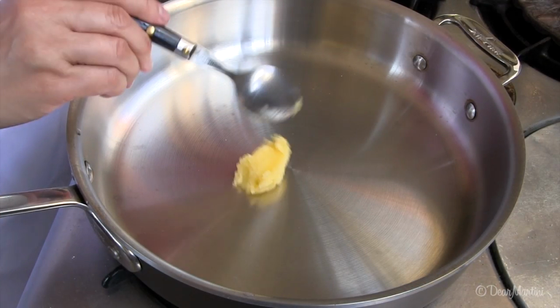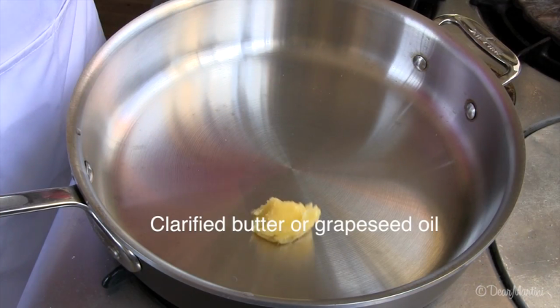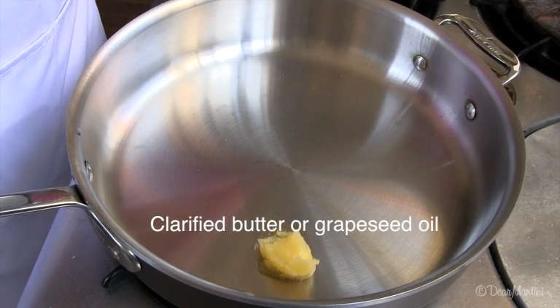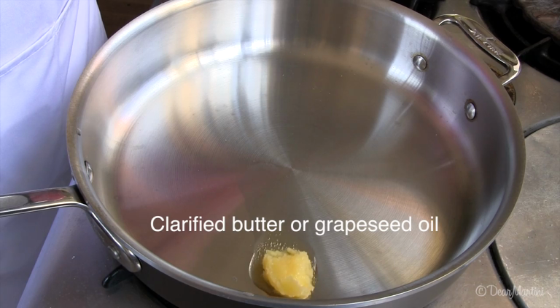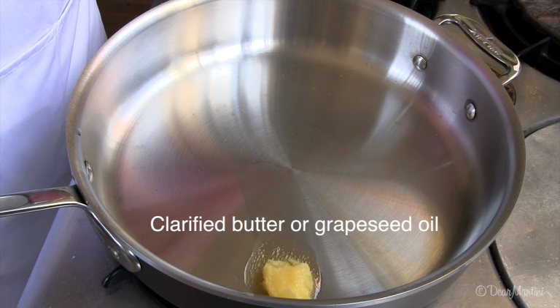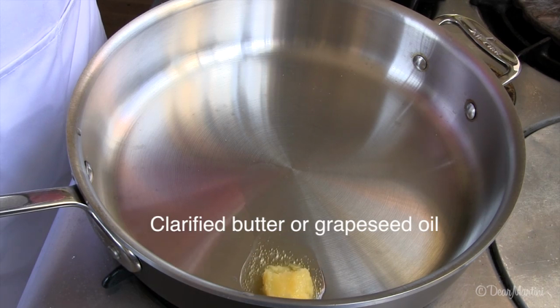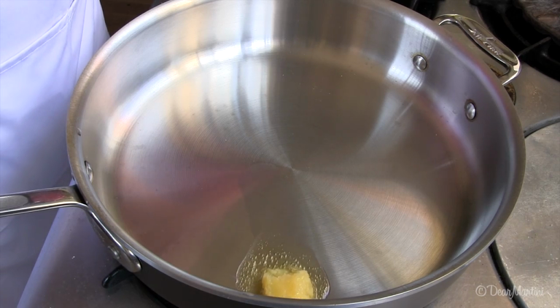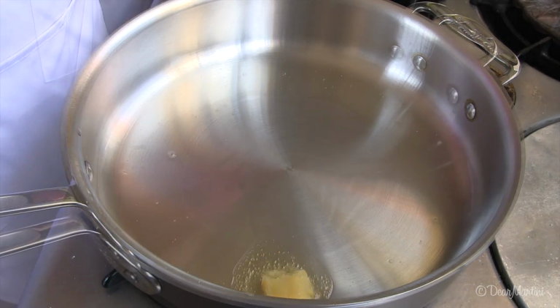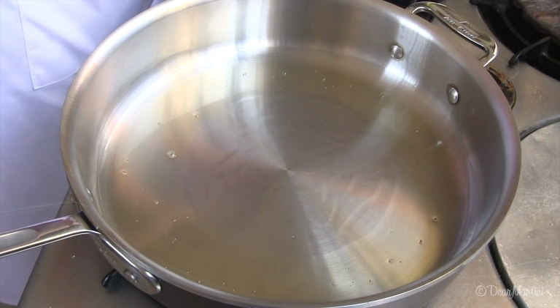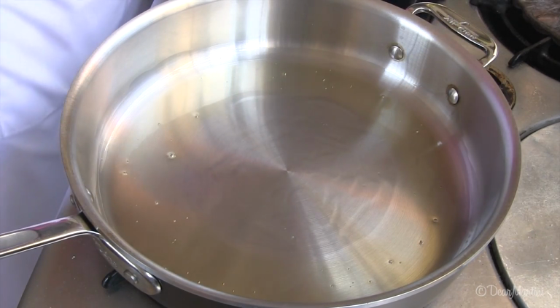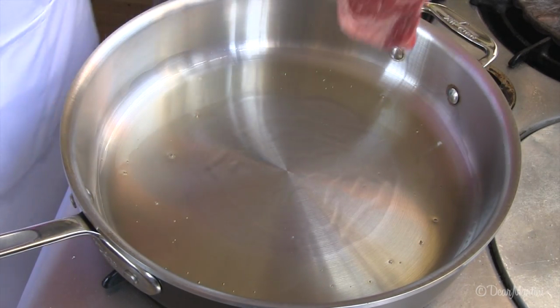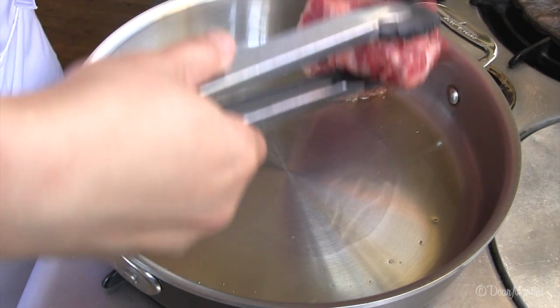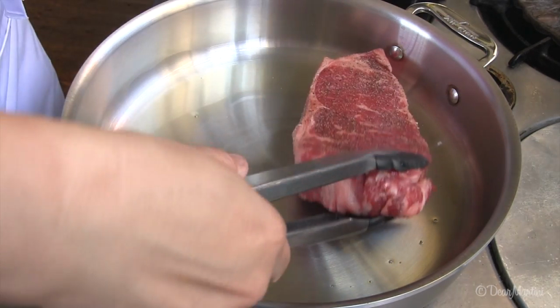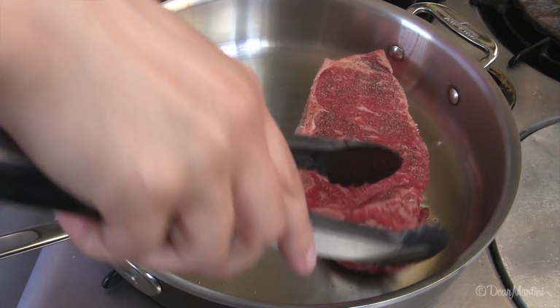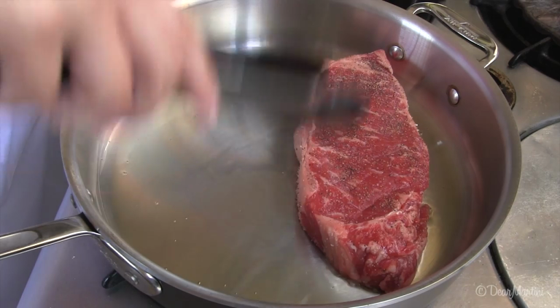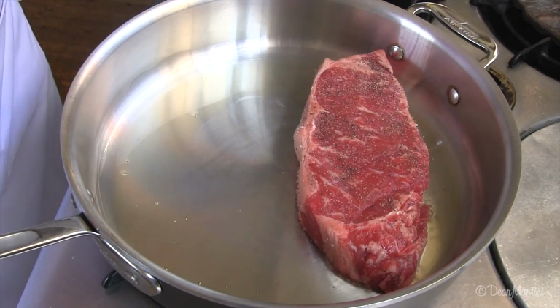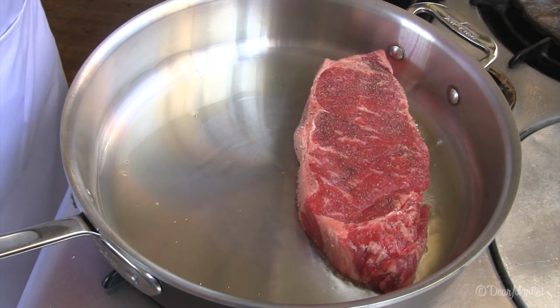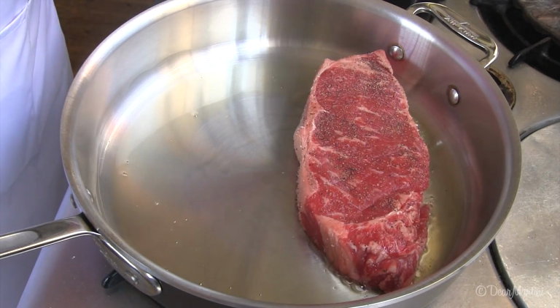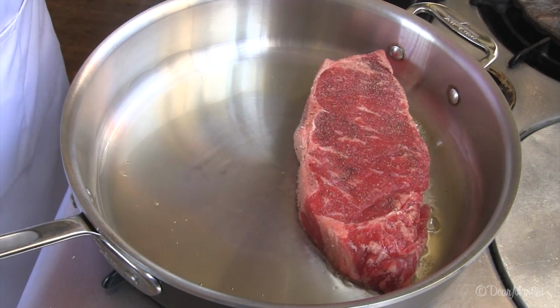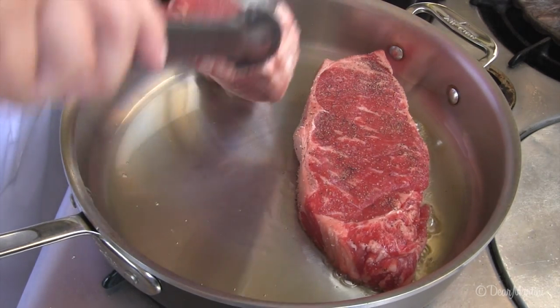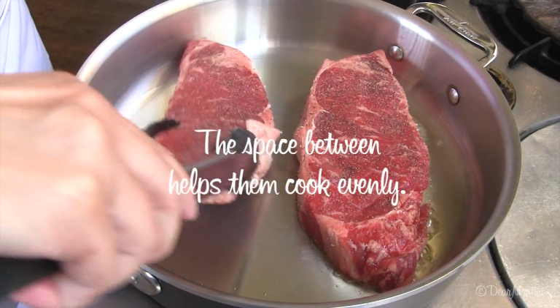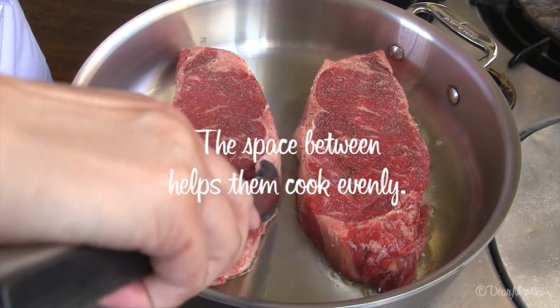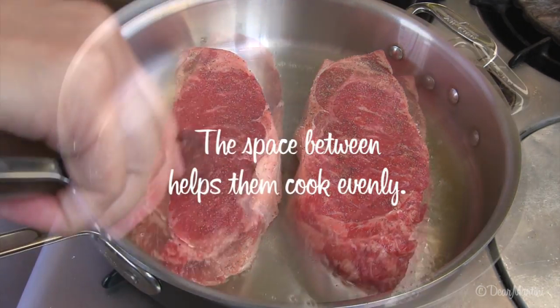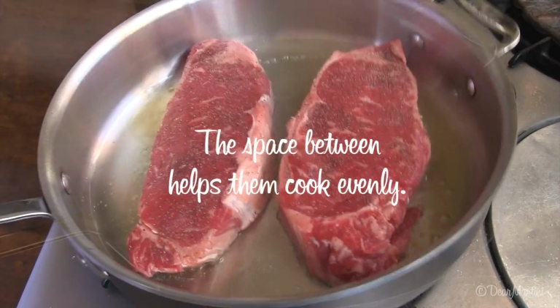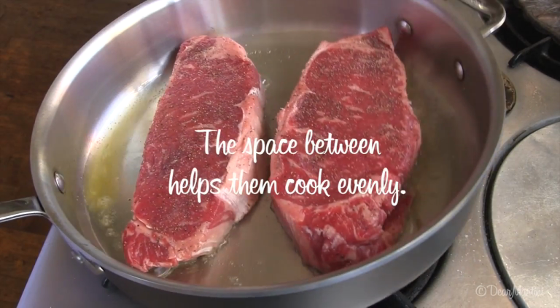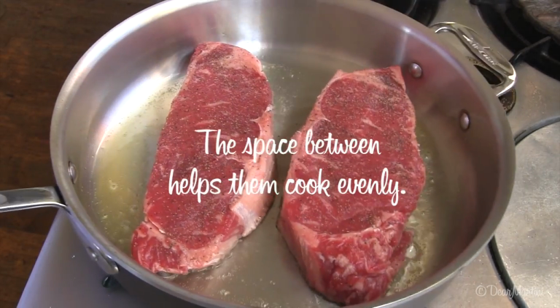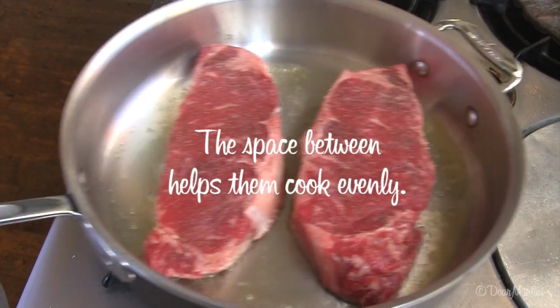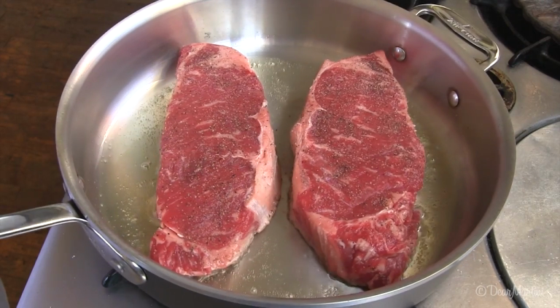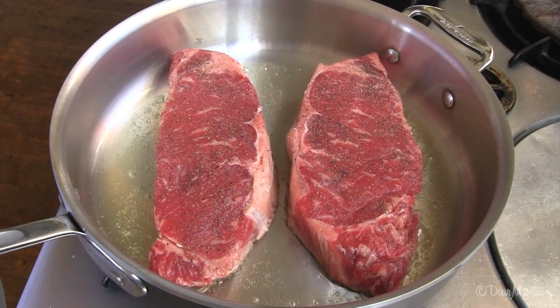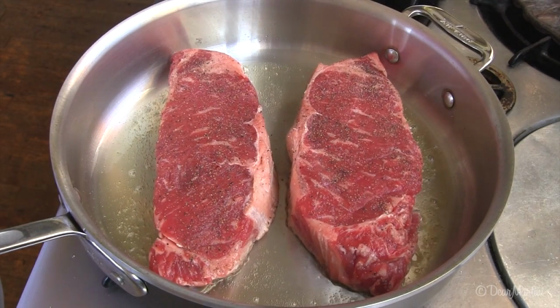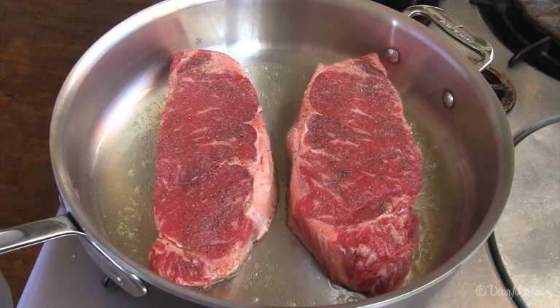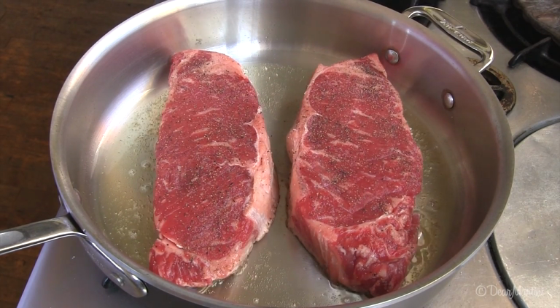Add a tablespoon and a half of clarified butter. Place the steaks in the center of the pan, making sure there's enough room between them. Let the steaks sear for three minutes on each side.